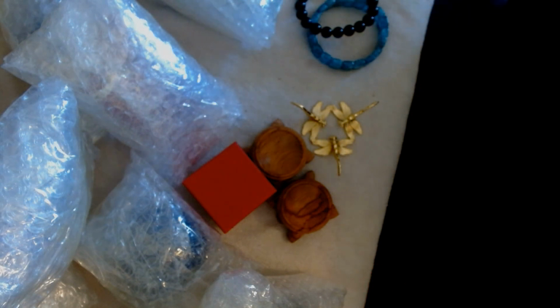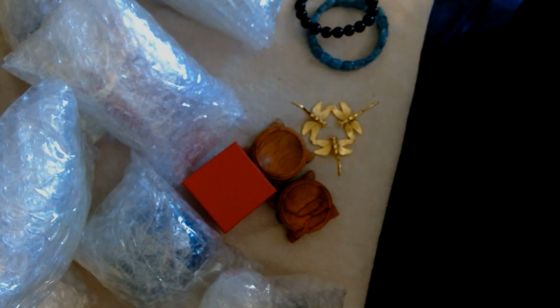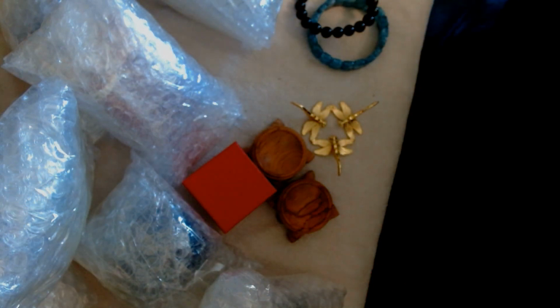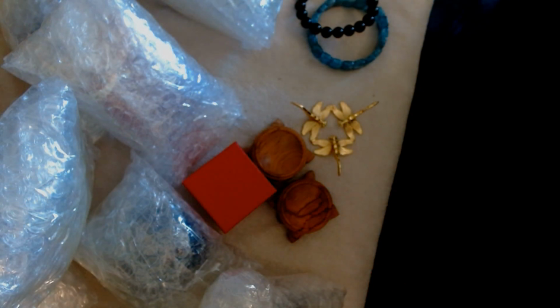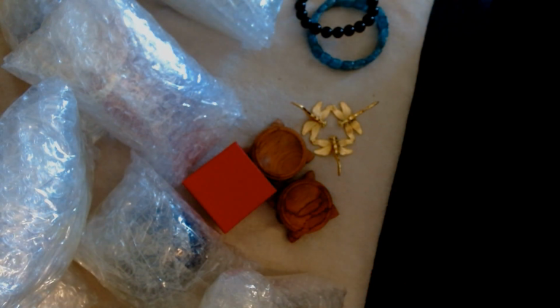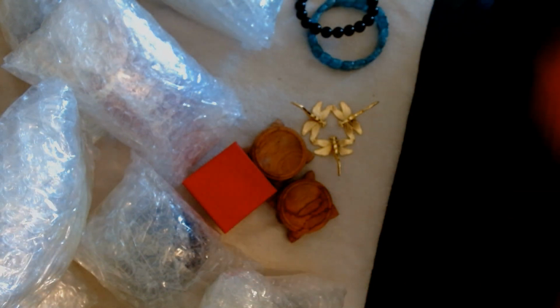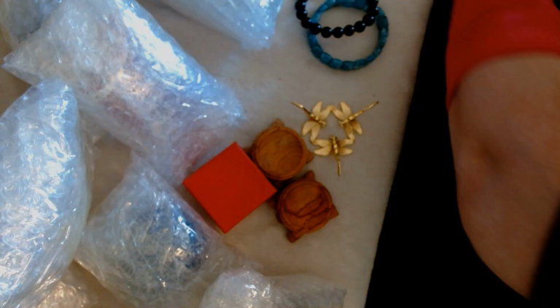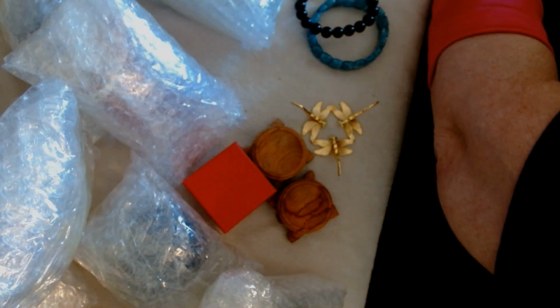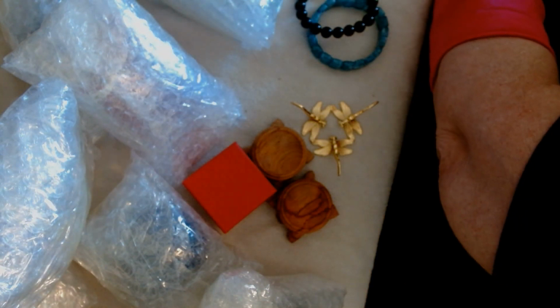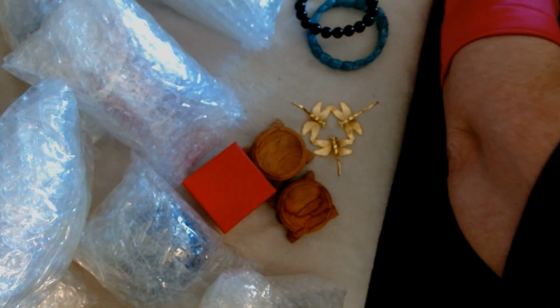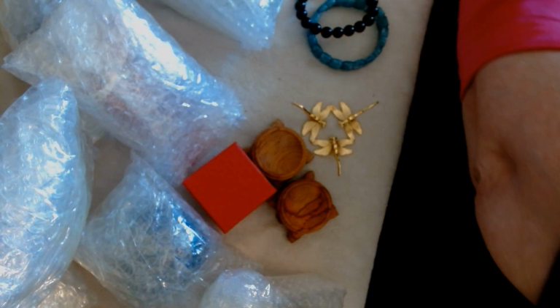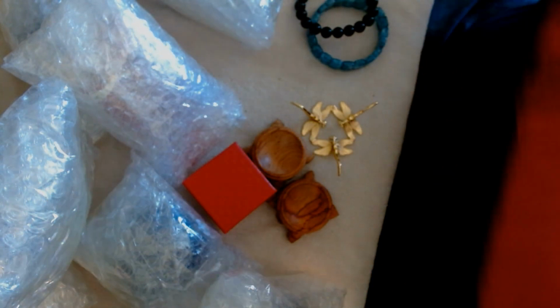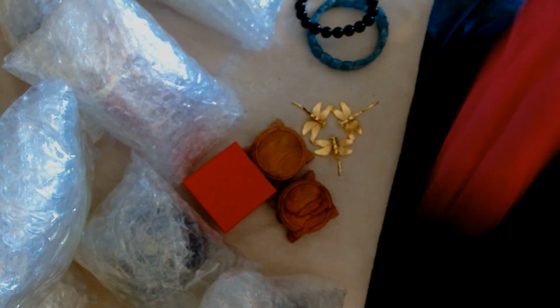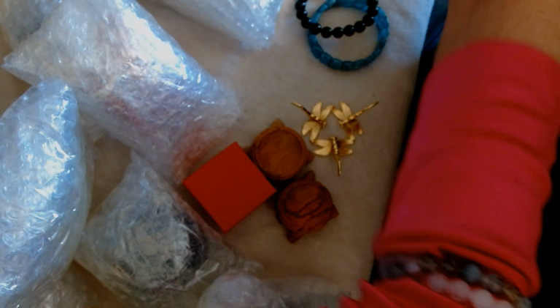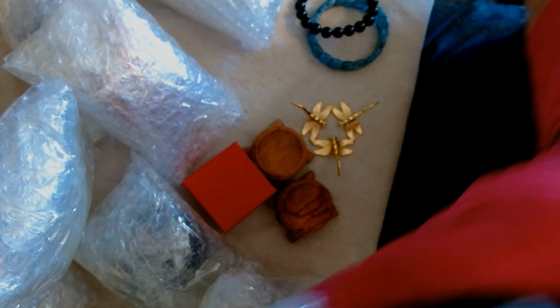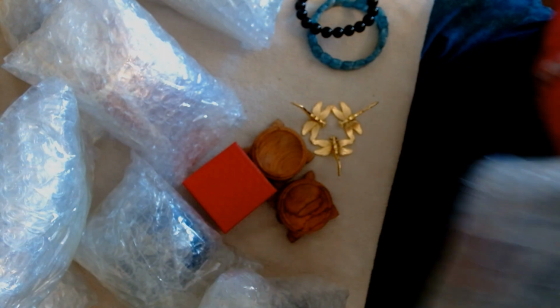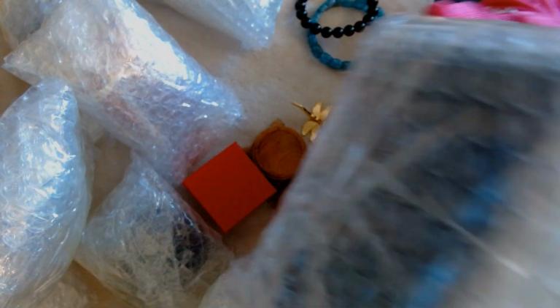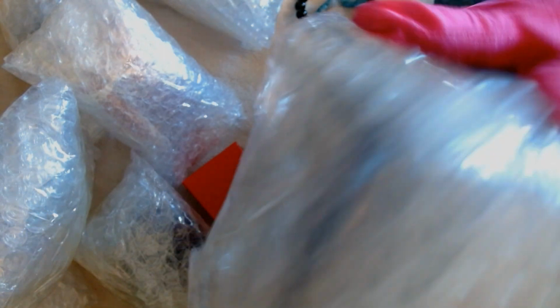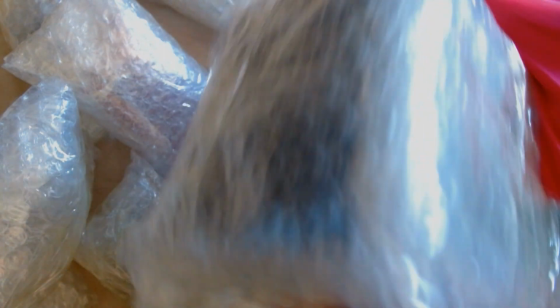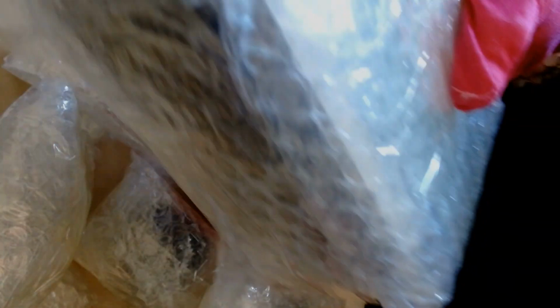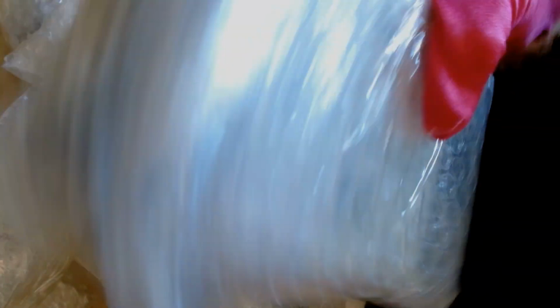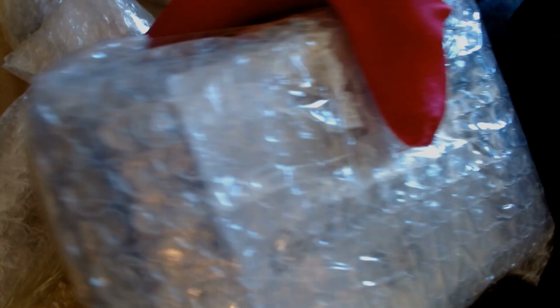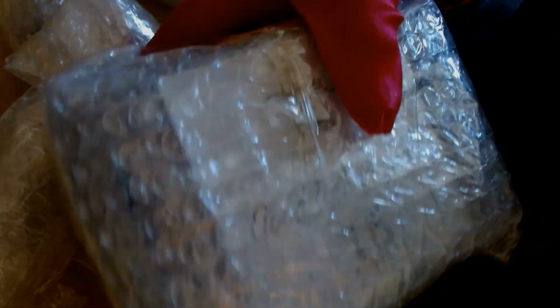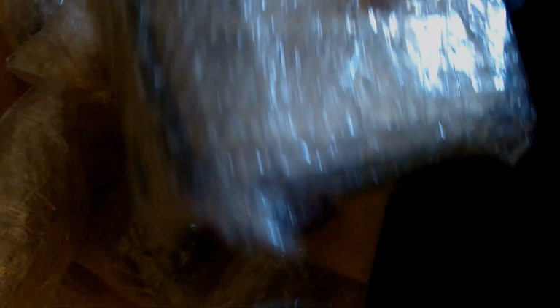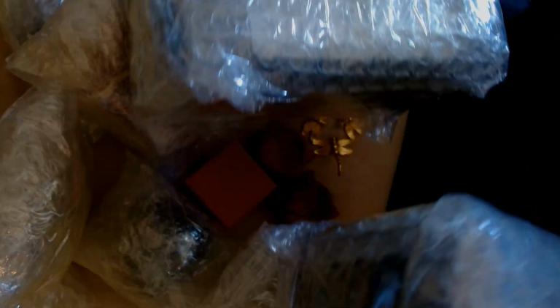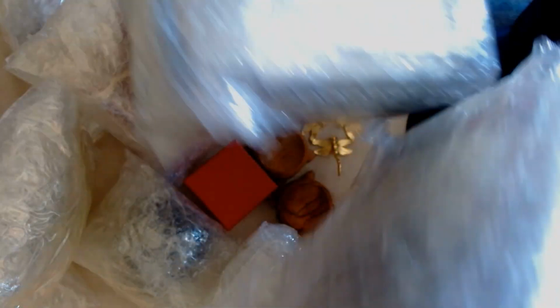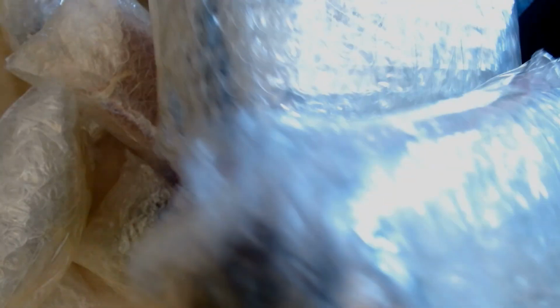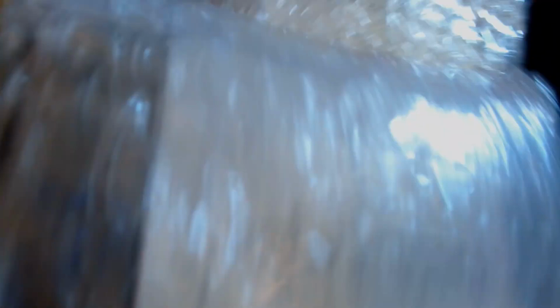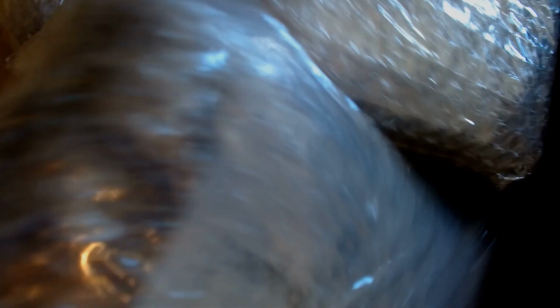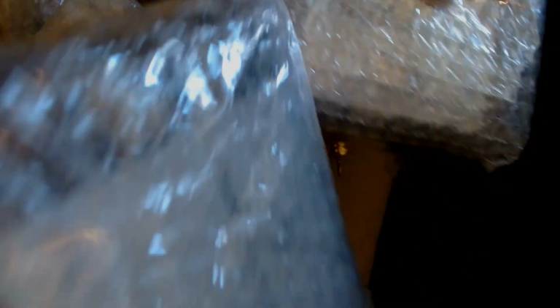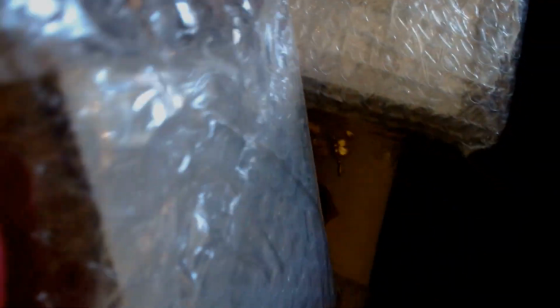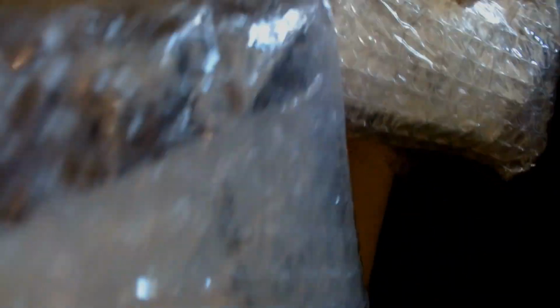Hi, this is Pamela, and my second box was two mystery boxes that I ordered, number 16 and 6.